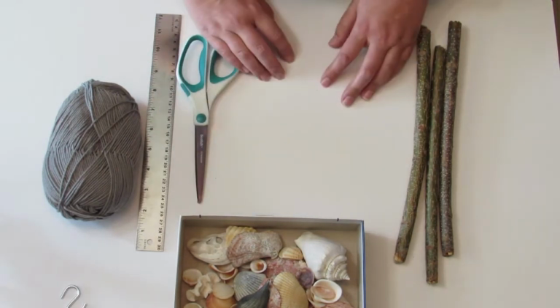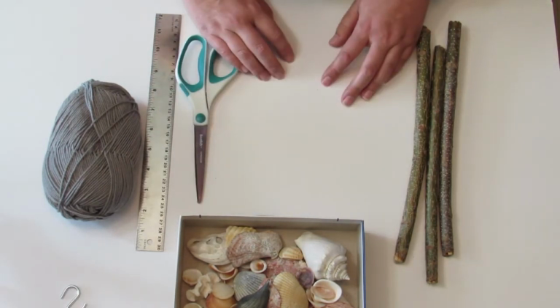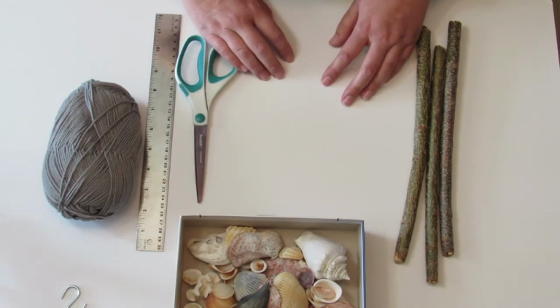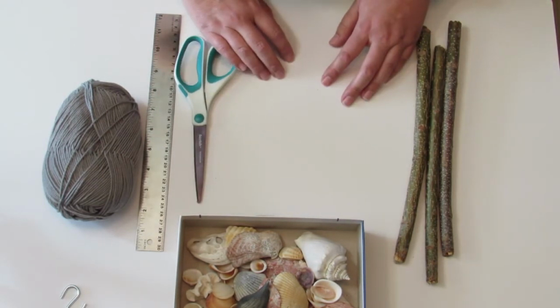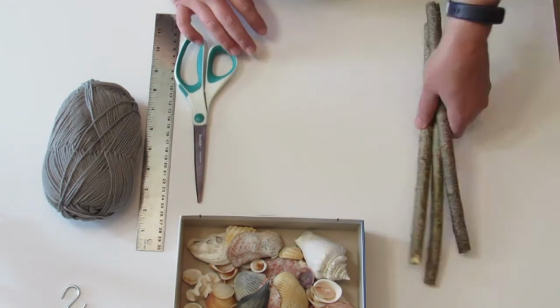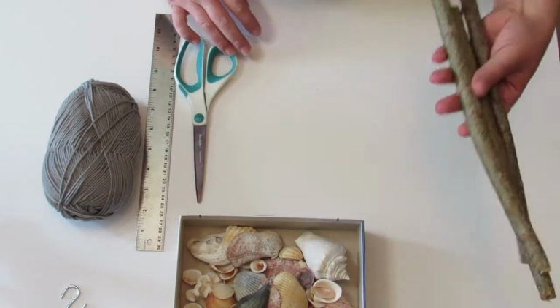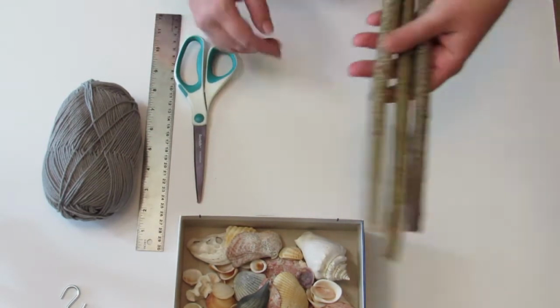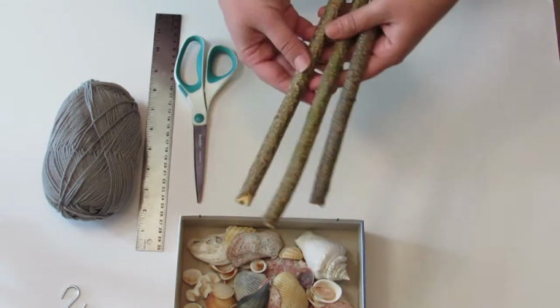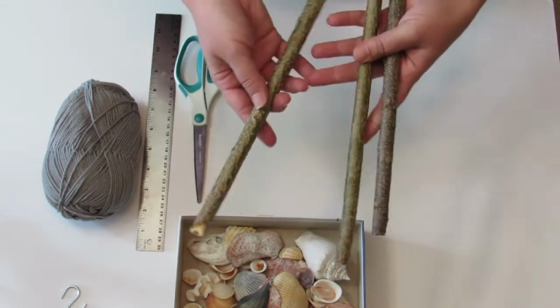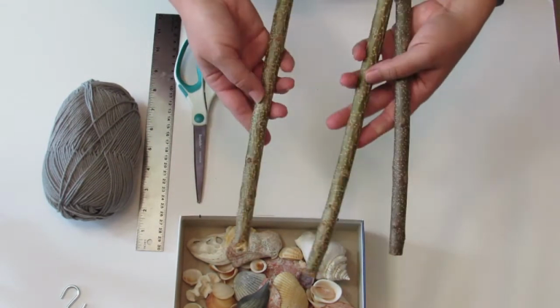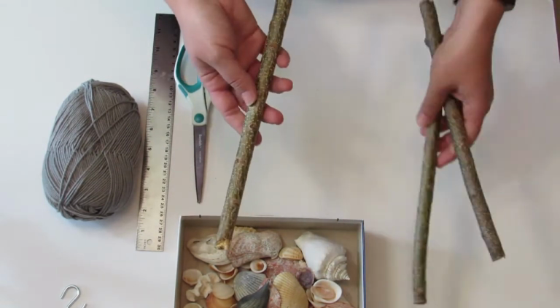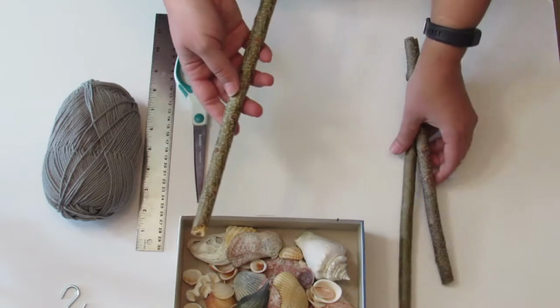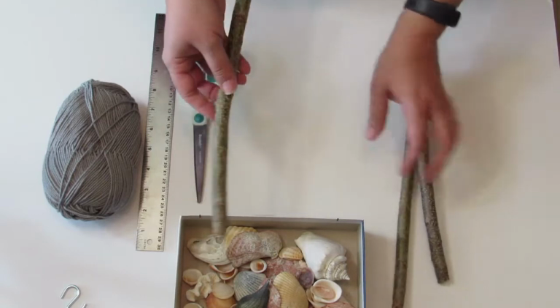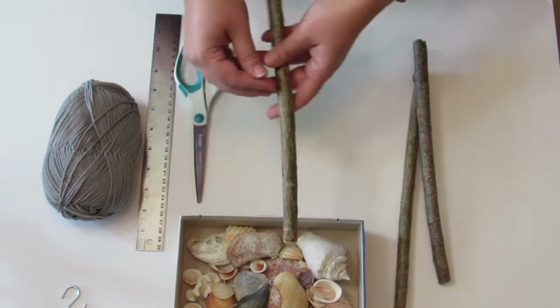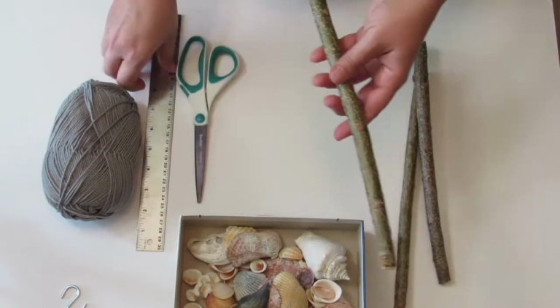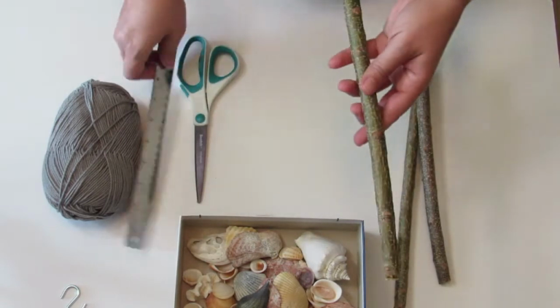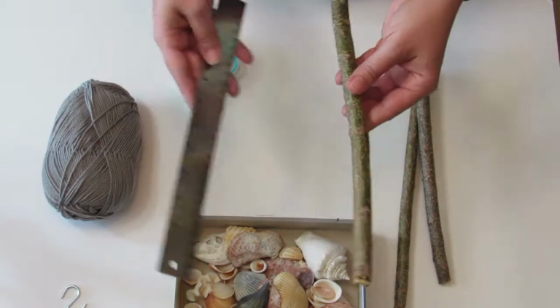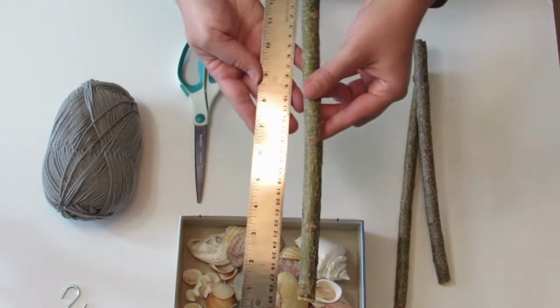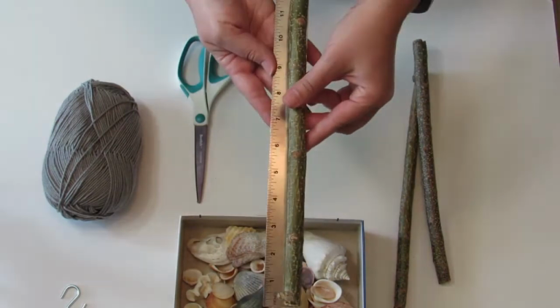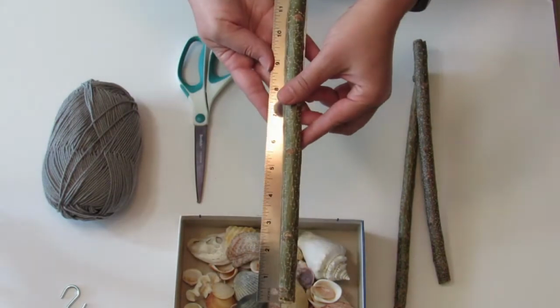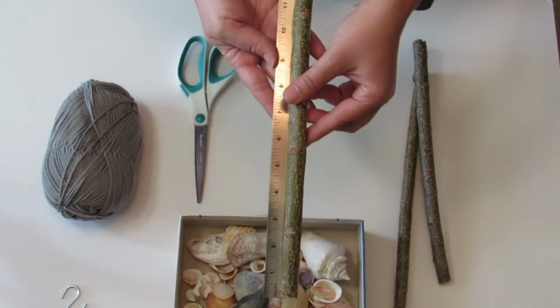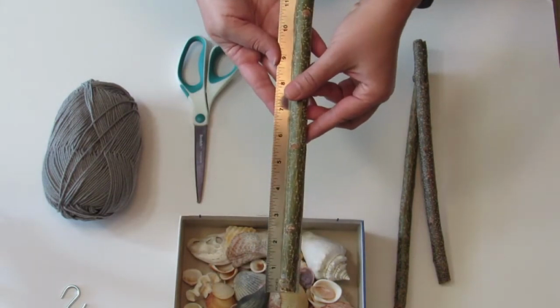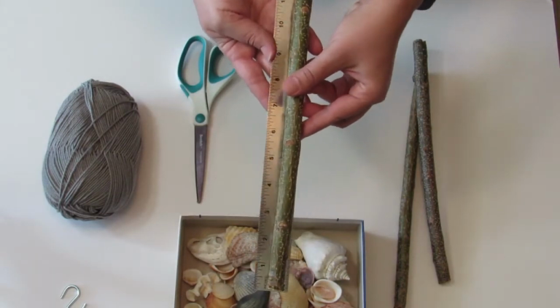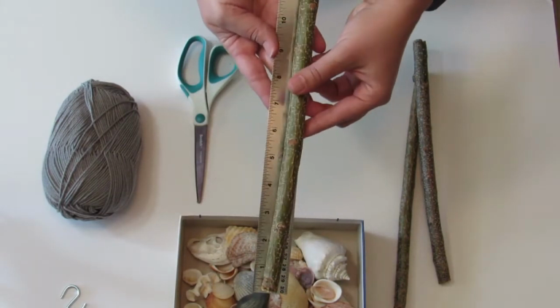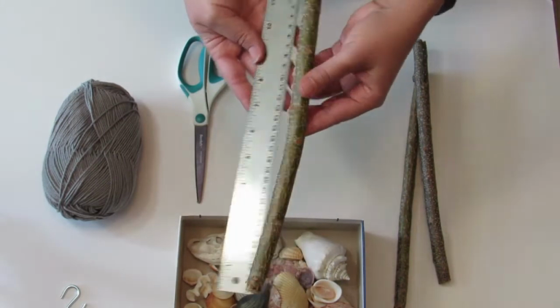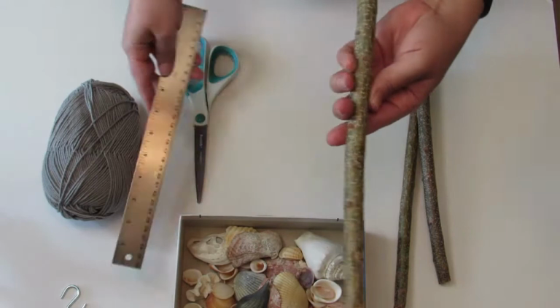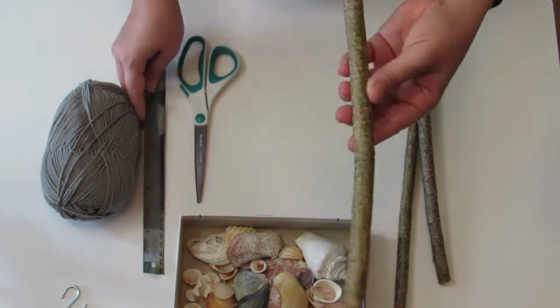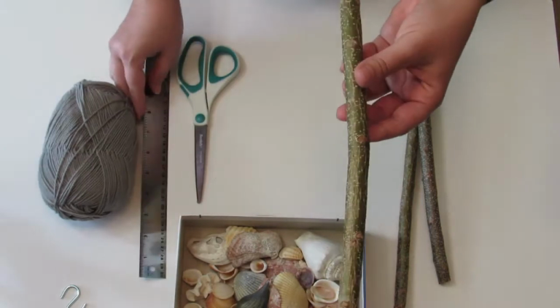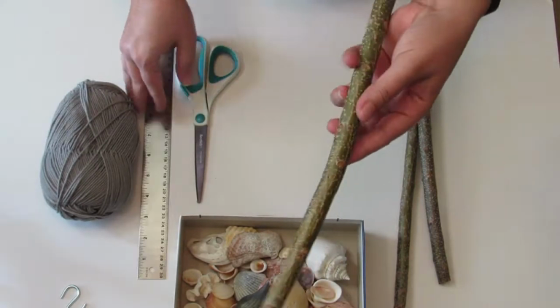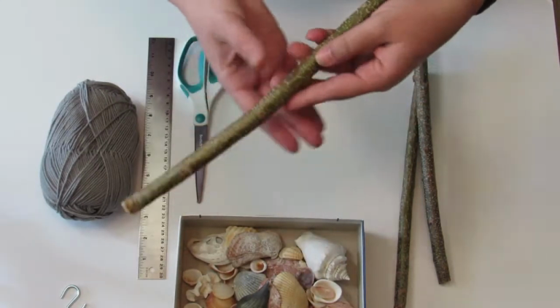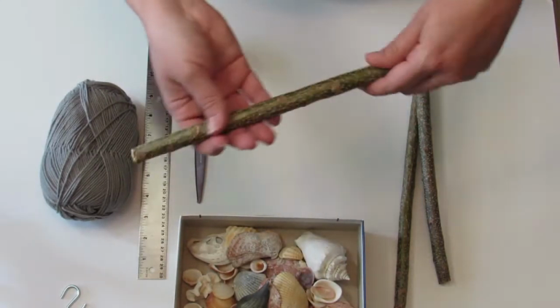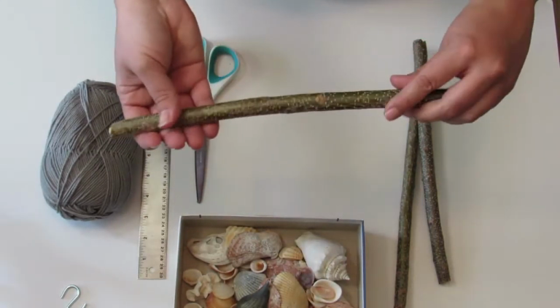Let's get started. Cut the branches to the desired size. These are about a foot long. Clean them up, break off little twigs, and wipe the branches off.